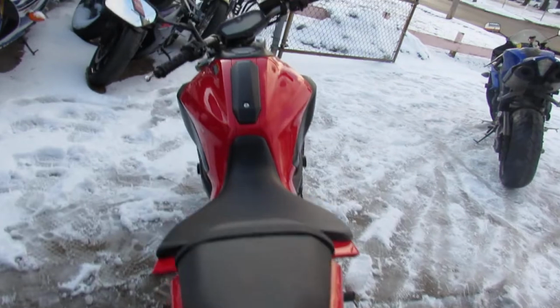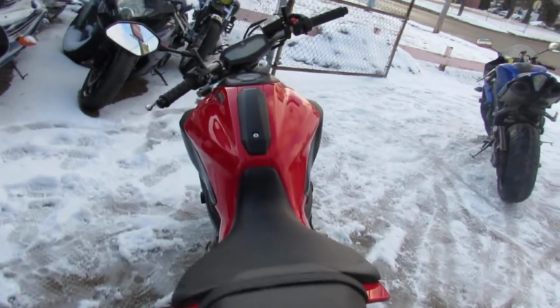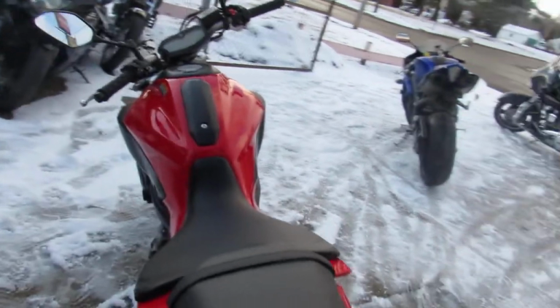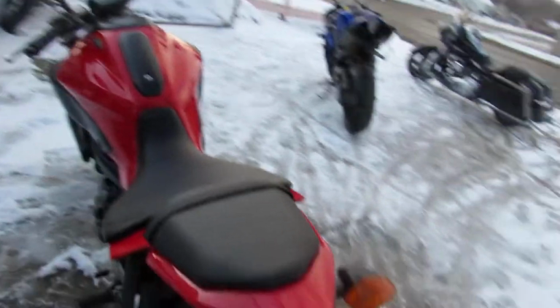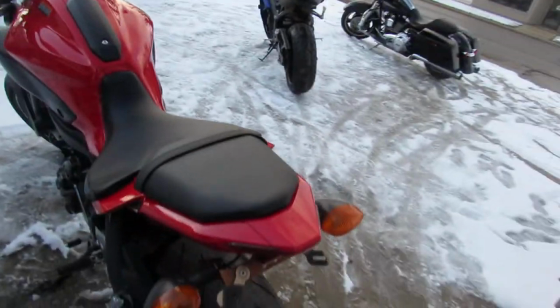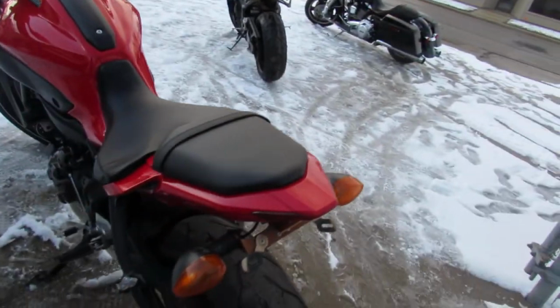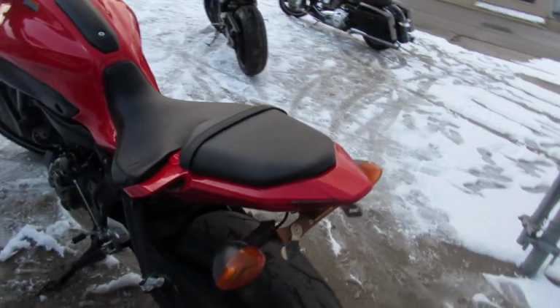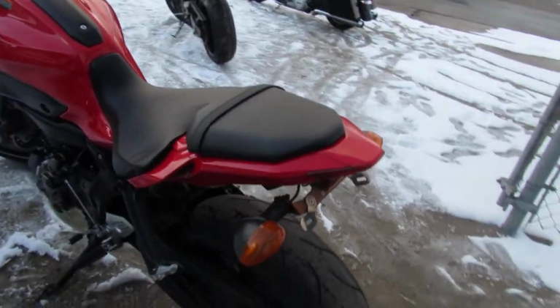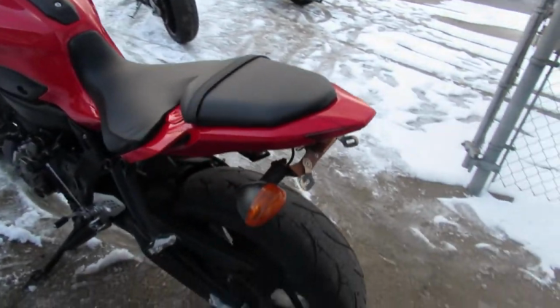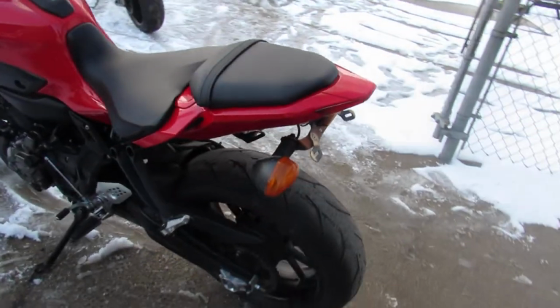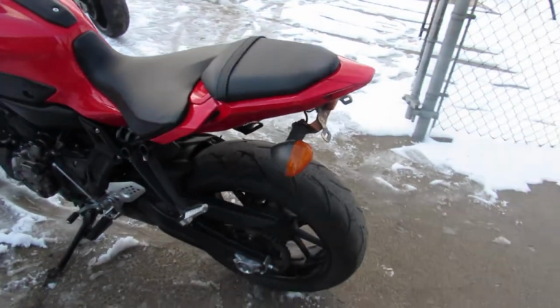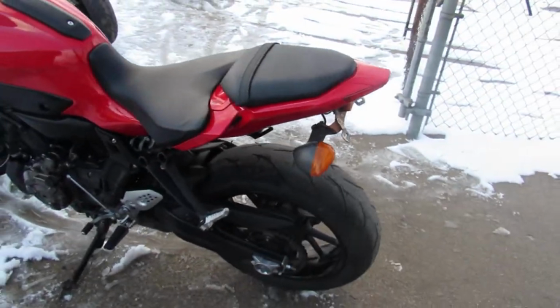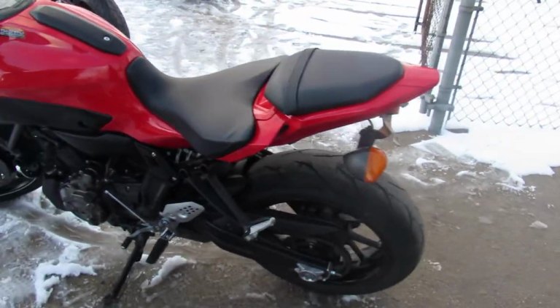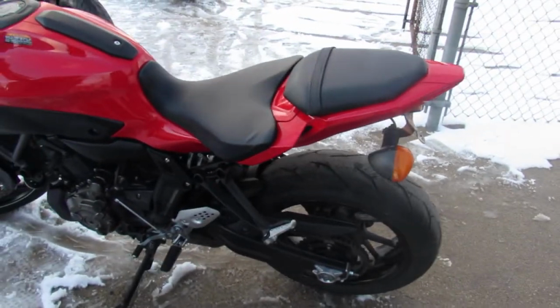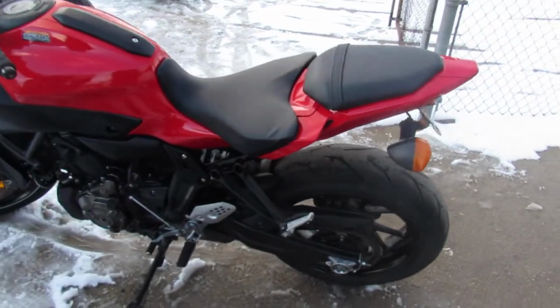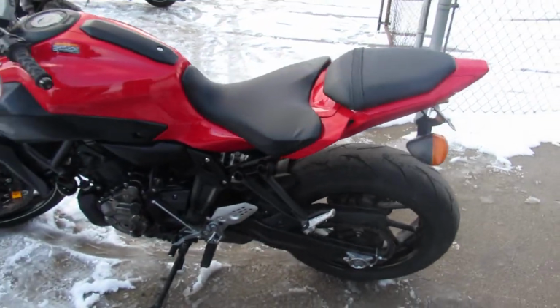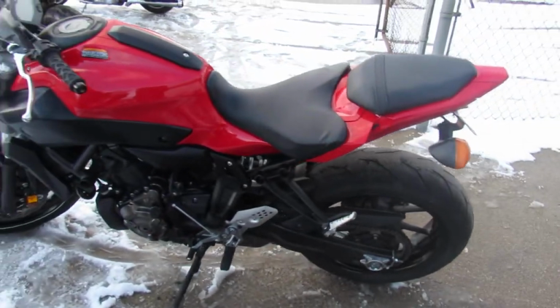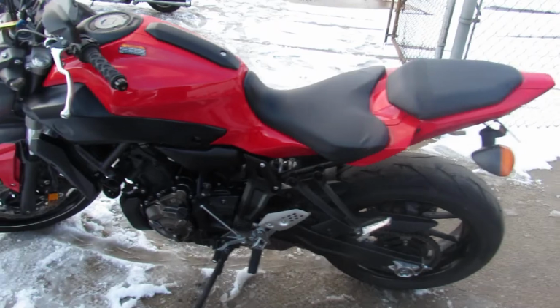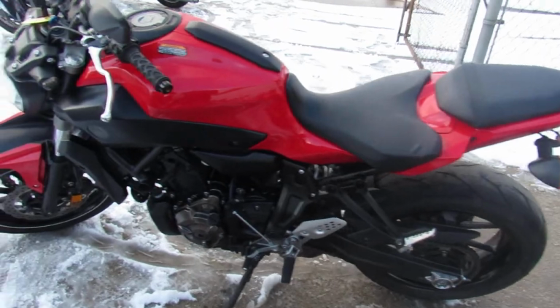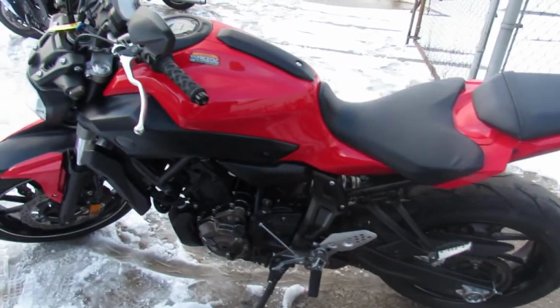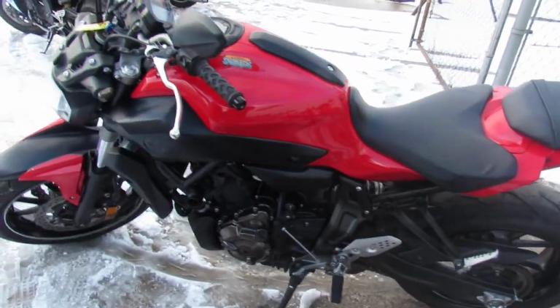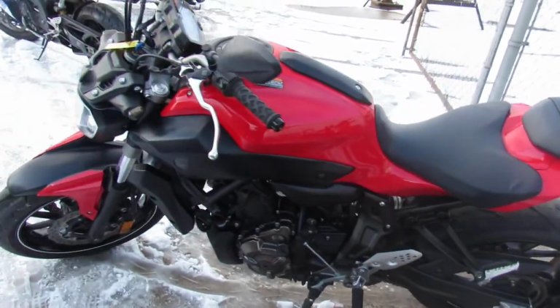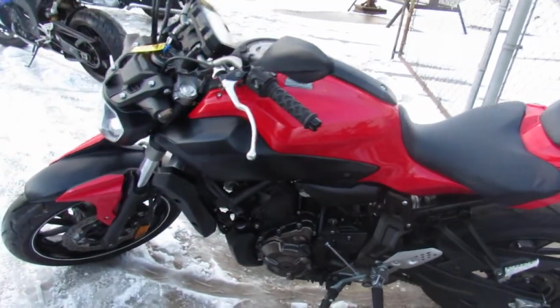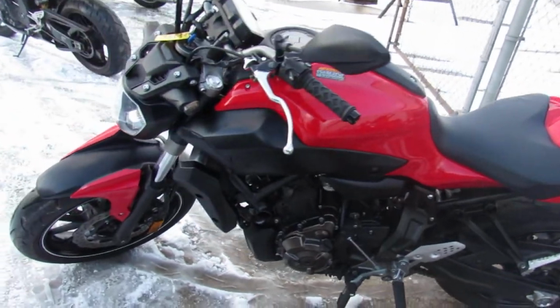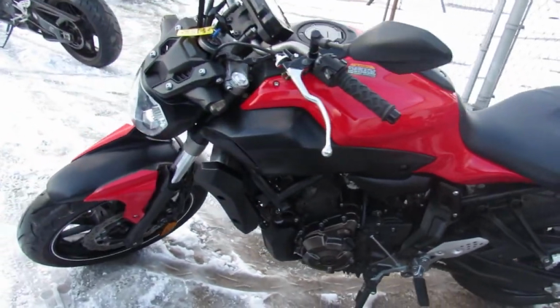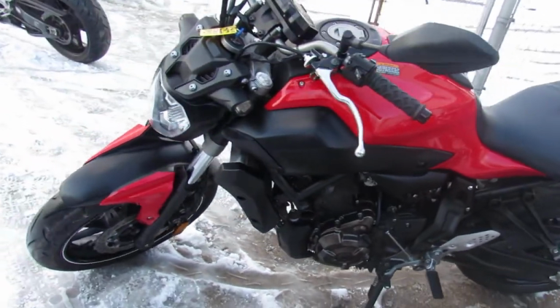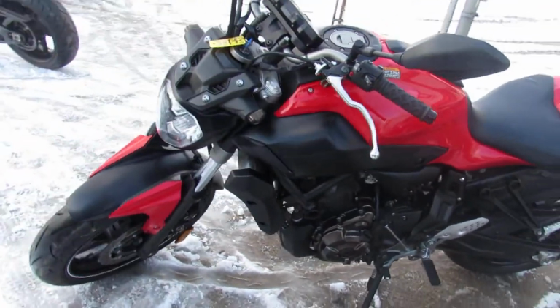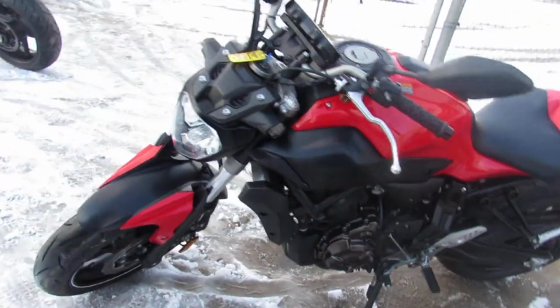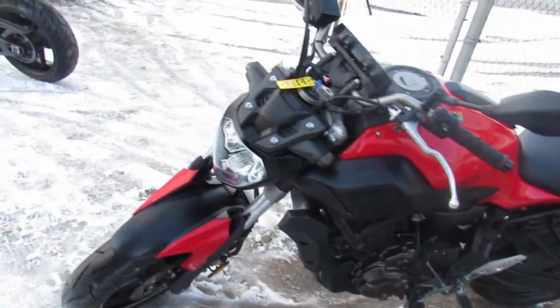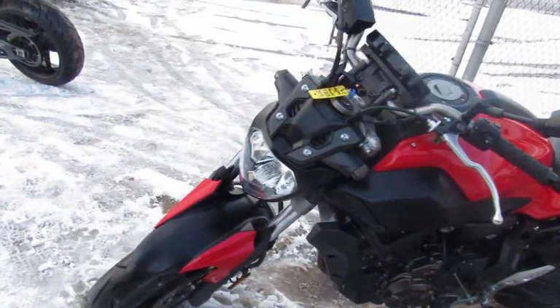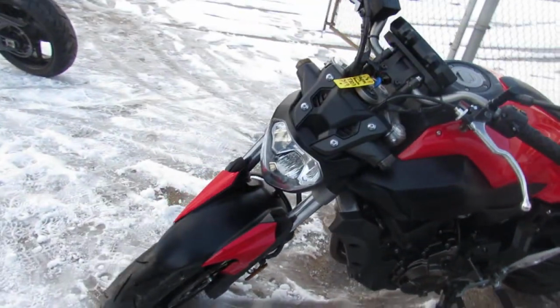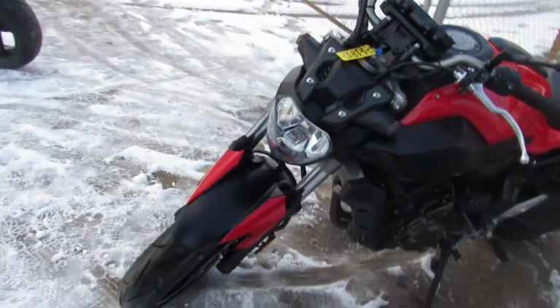This one here is a 2017 FZ07, only 5,891 miles, super clean bike, bright red paint, shines new.